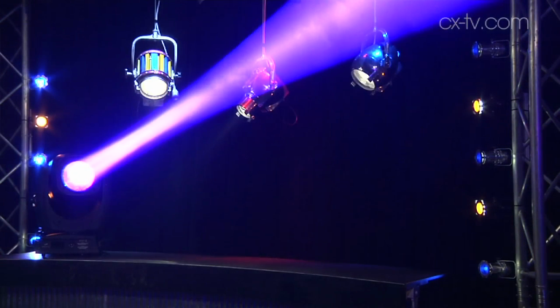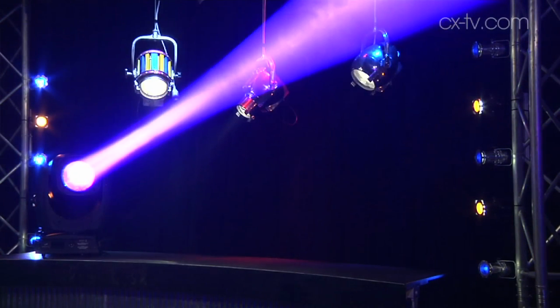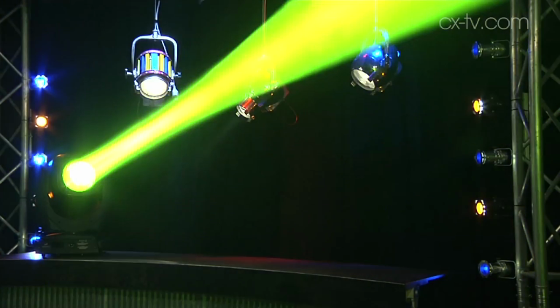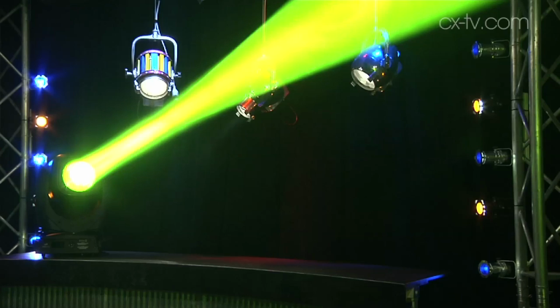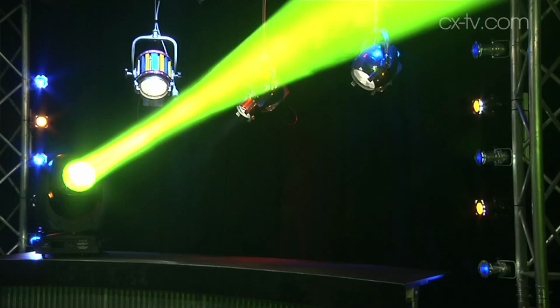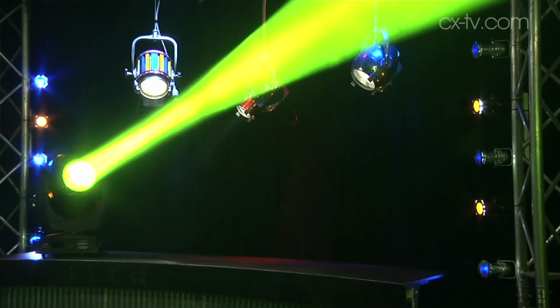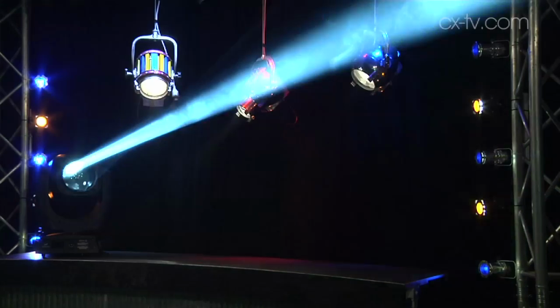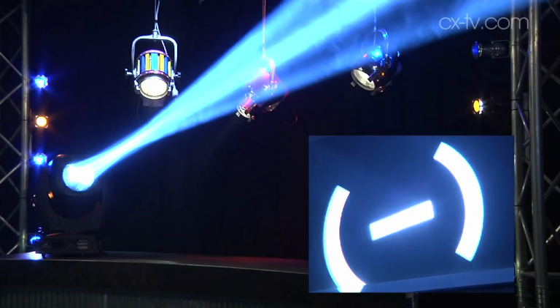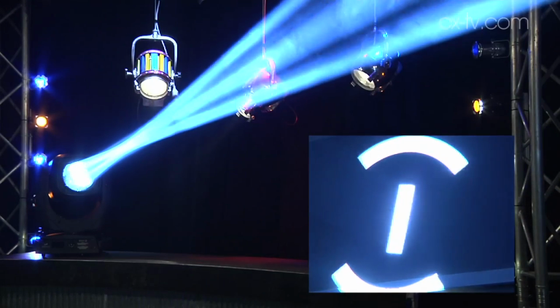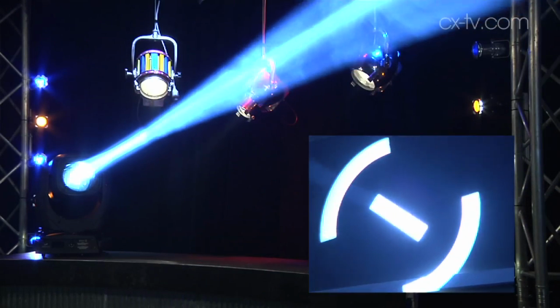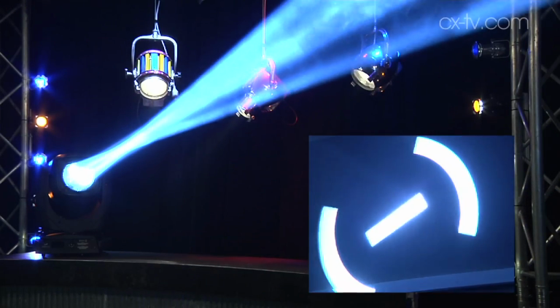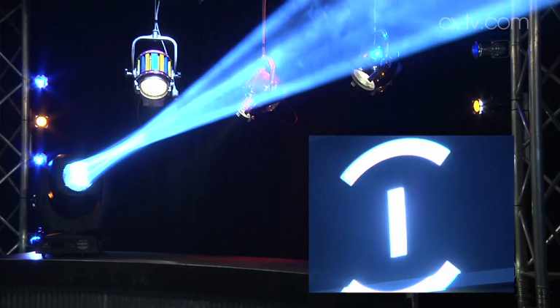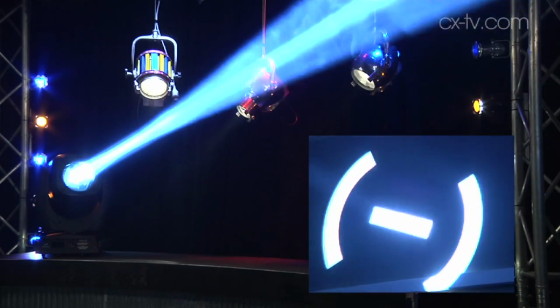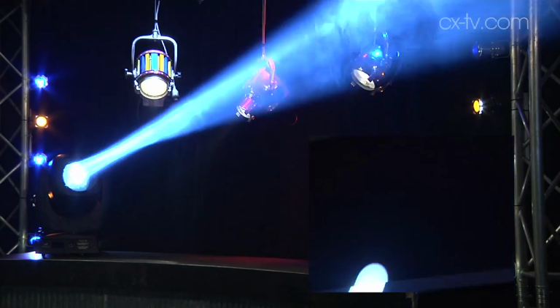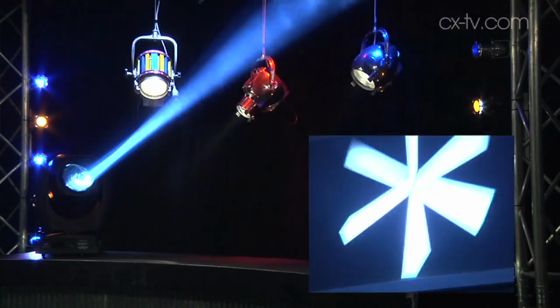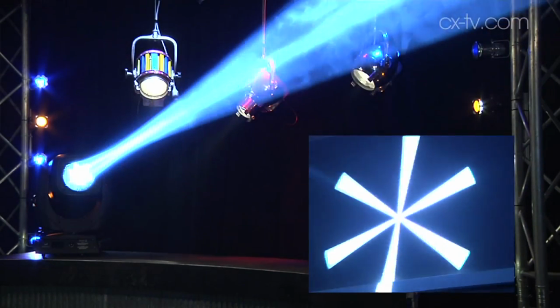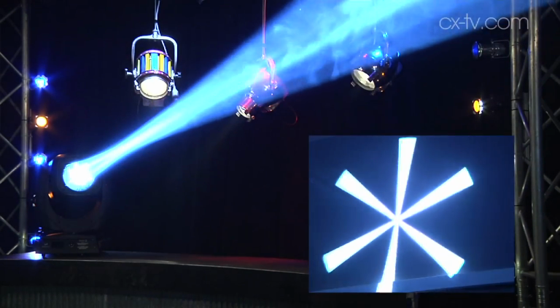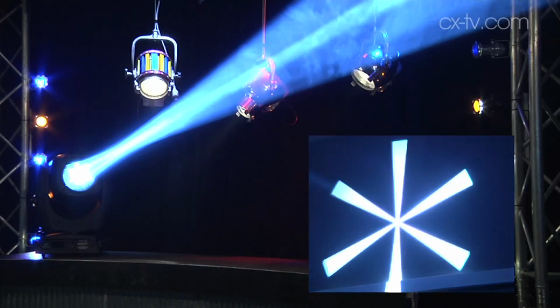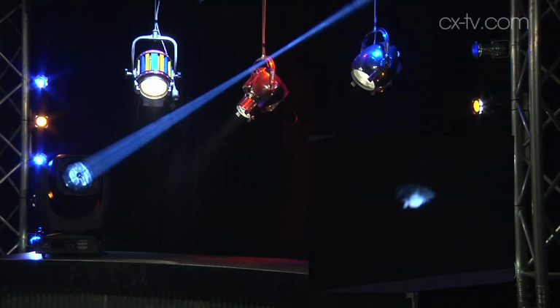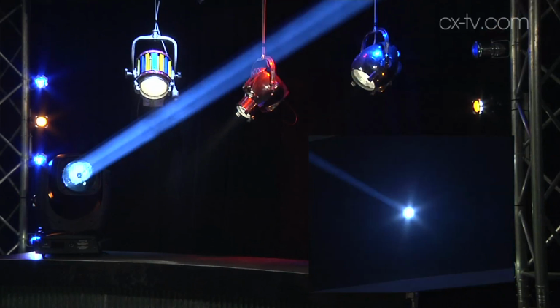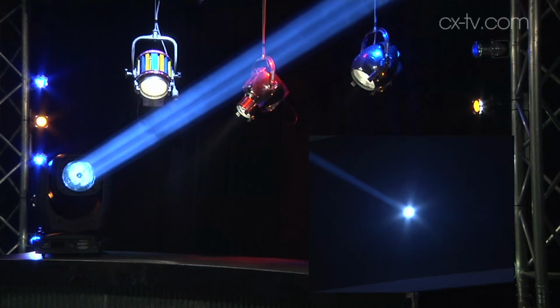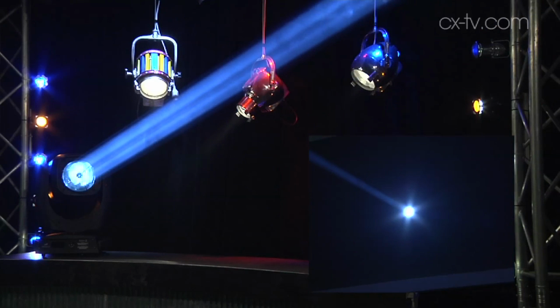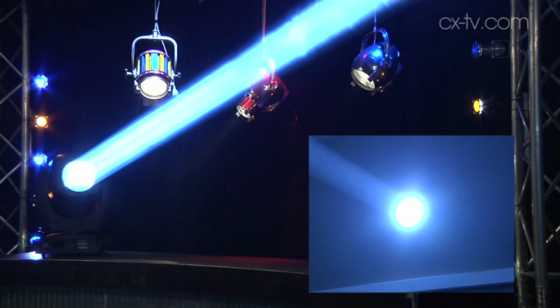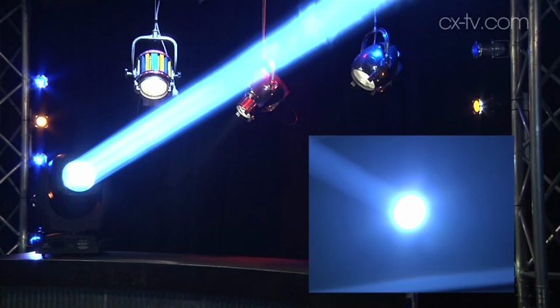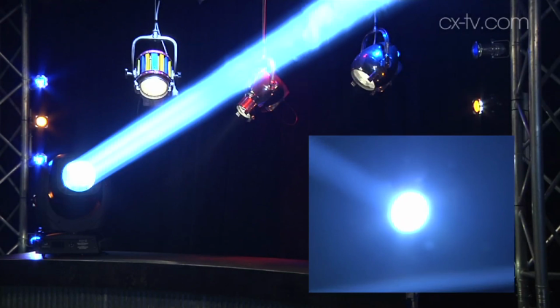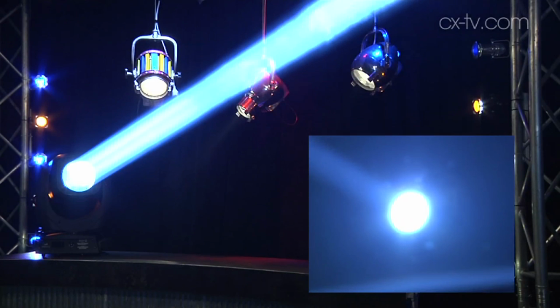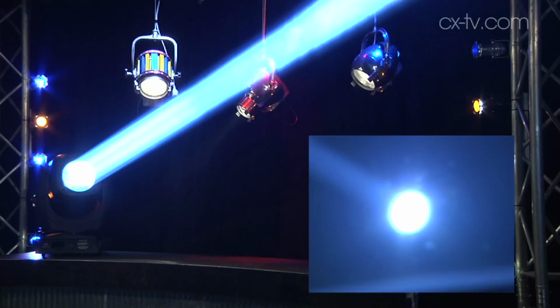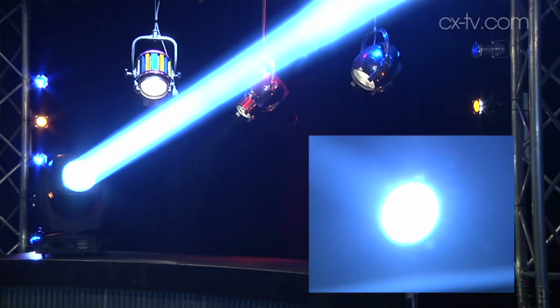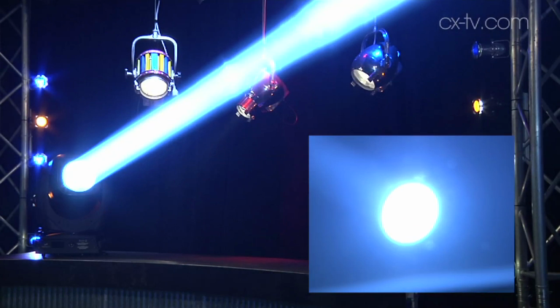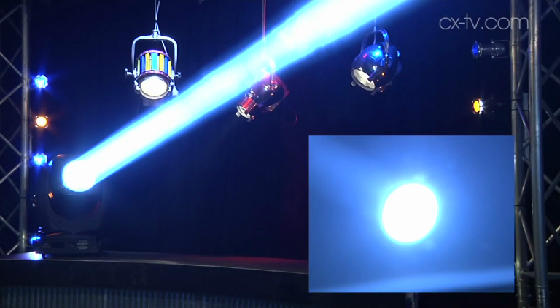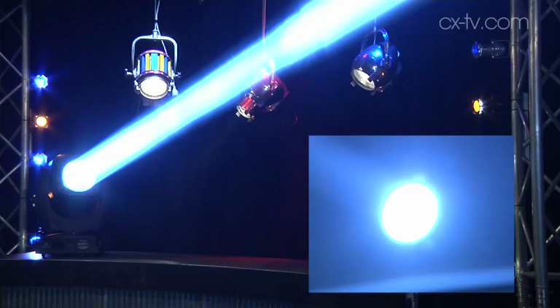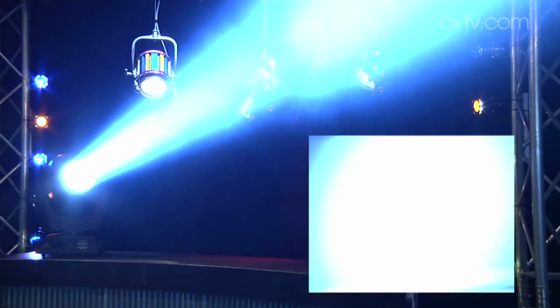Of course, beam features: dual gobo wheels, one of which is rotating. The other one has gobo beam reducers, CMY mixing, dual colour wheels, frost, prism. Is anyone going to use any of that?